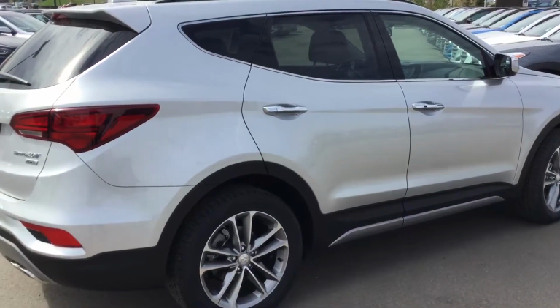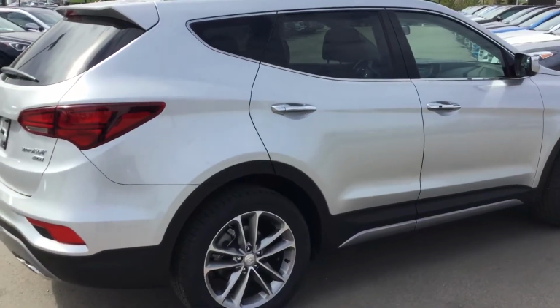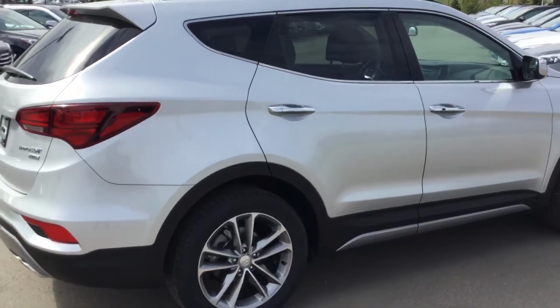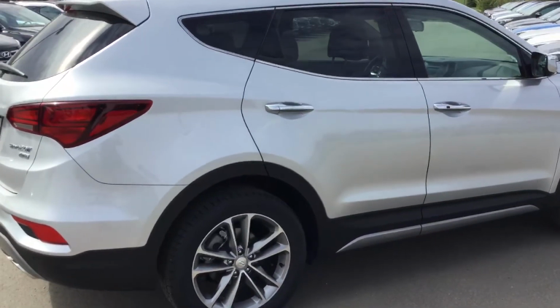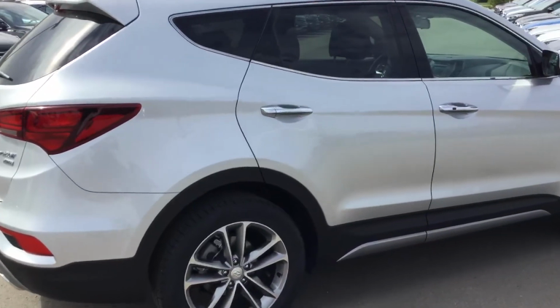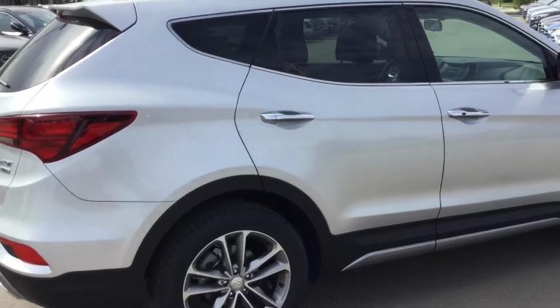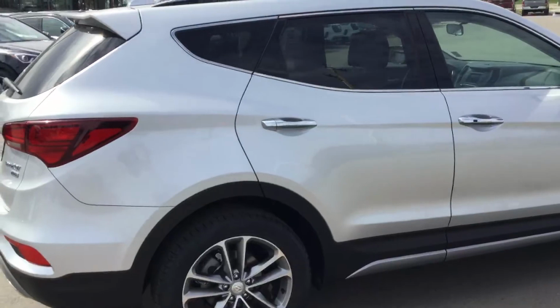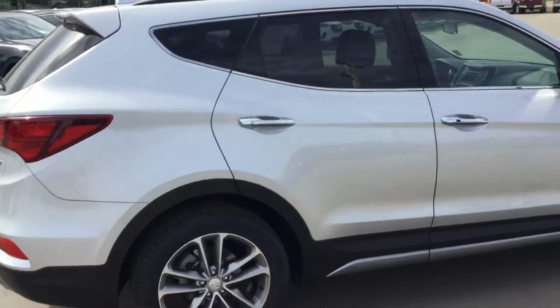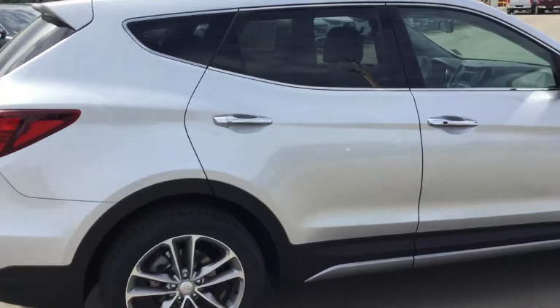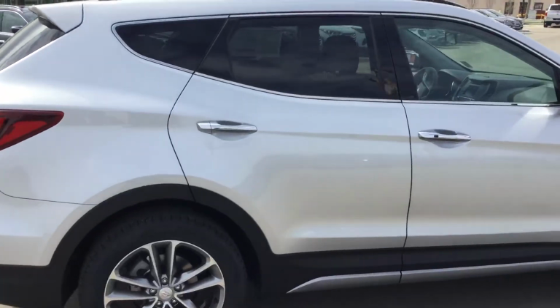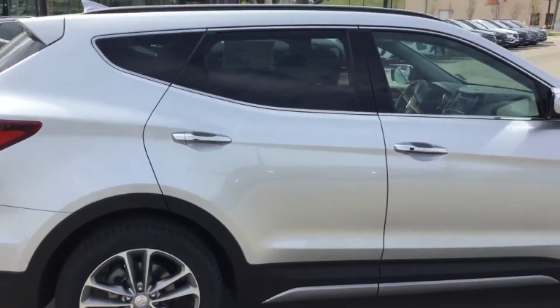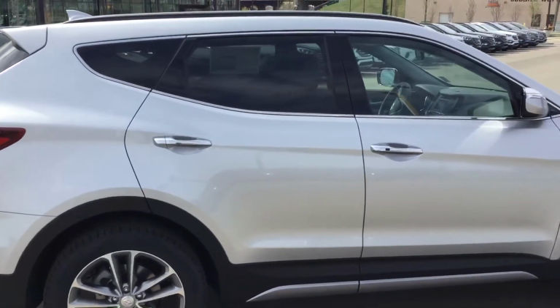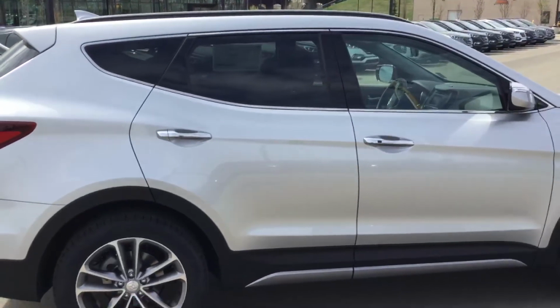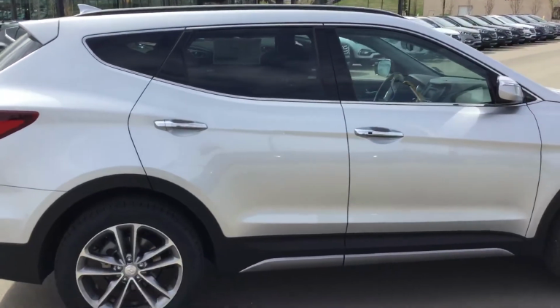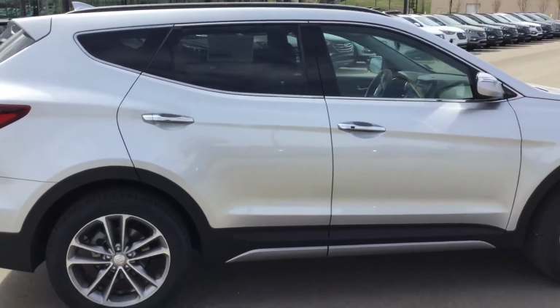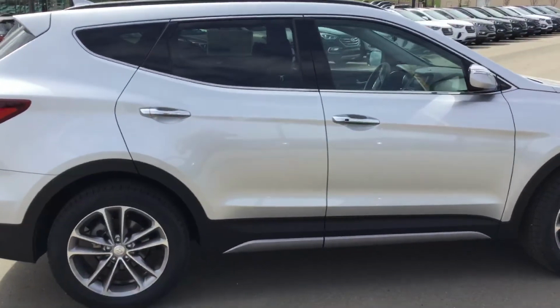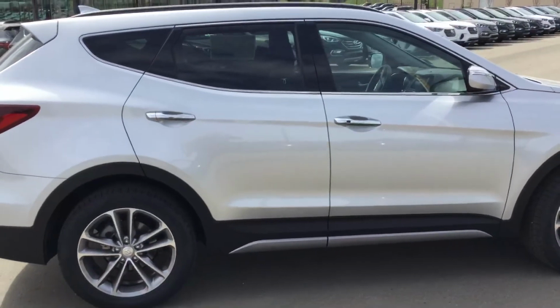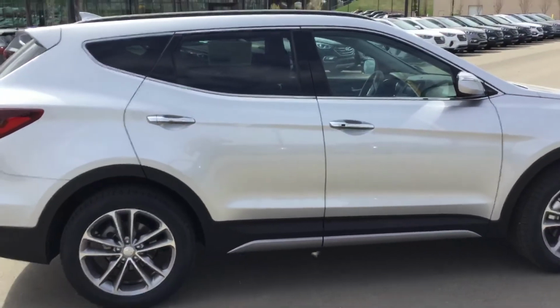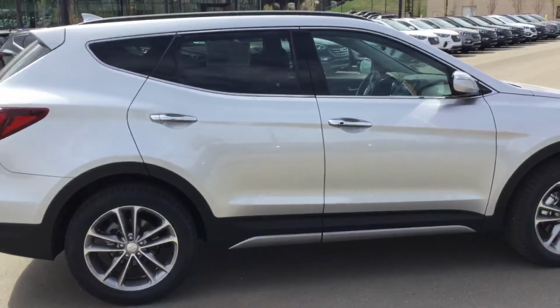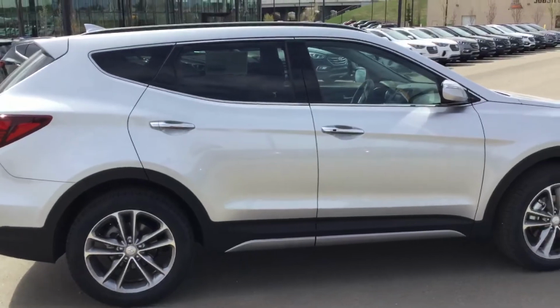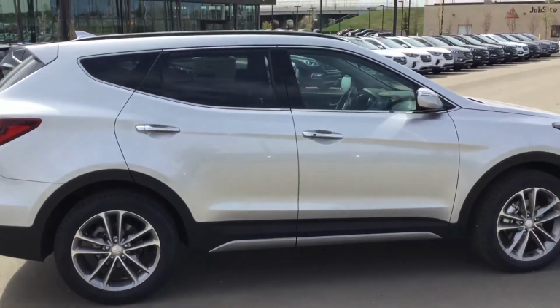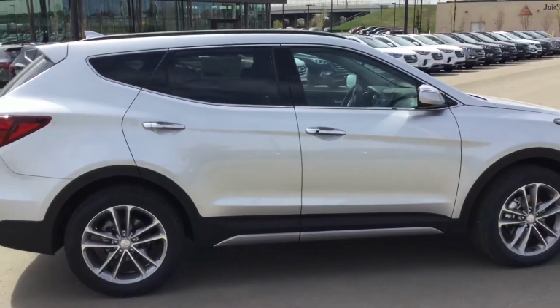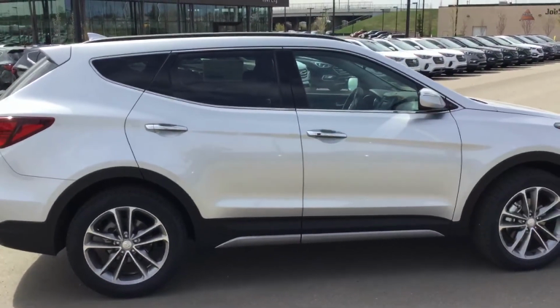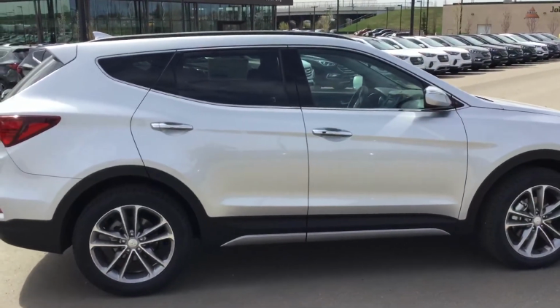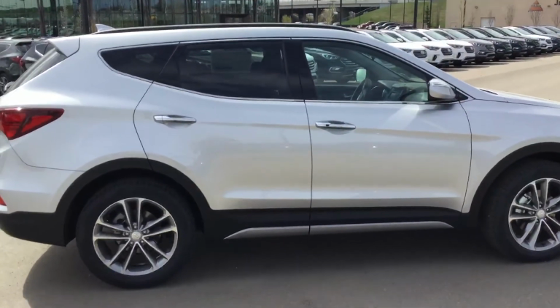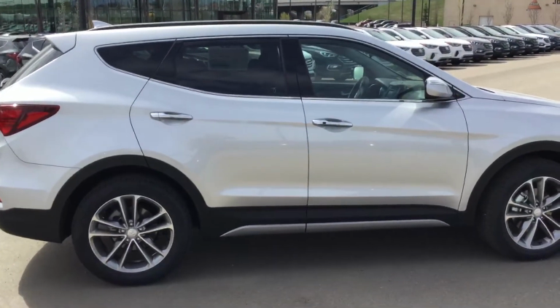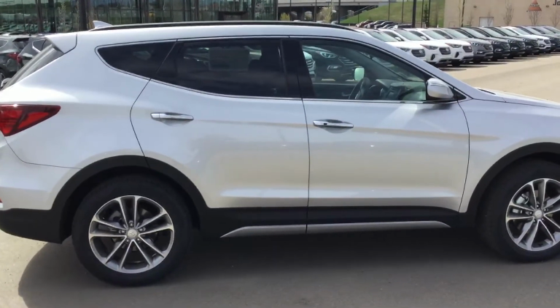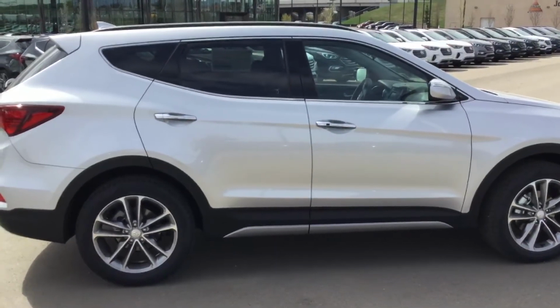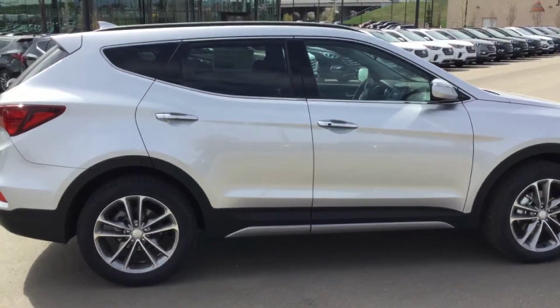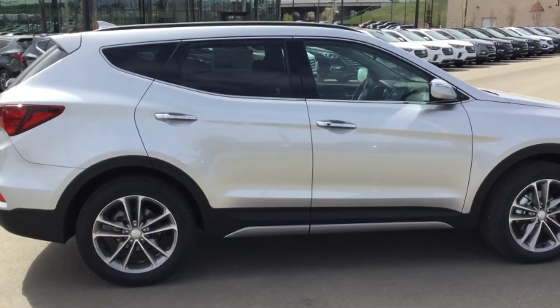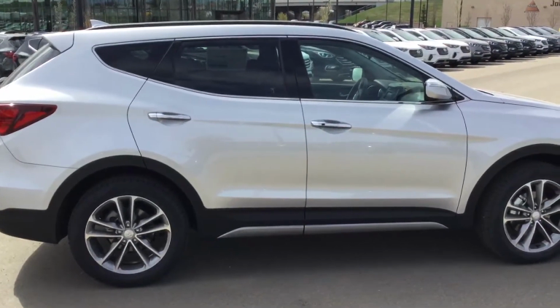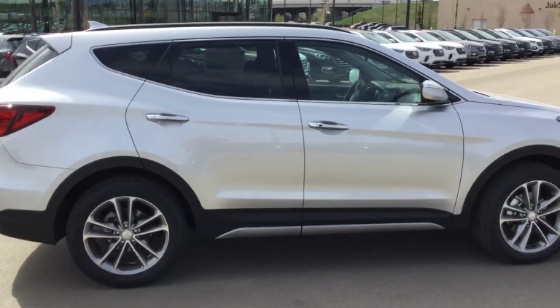Of course, with Hyundai, you're getting backed by the best warranty in the business — five-year, 100,000-kilometer powertrain, comprehensive, and roadside emissions, as well as five-year unlimited-kilometer roadside assistance.